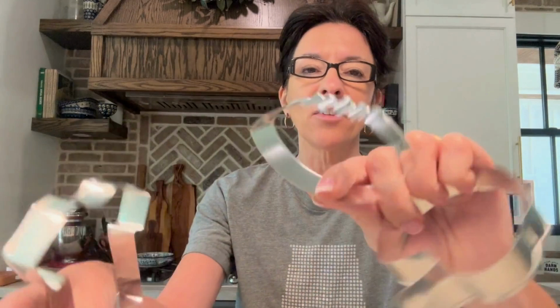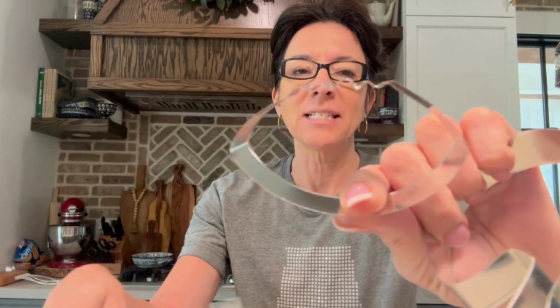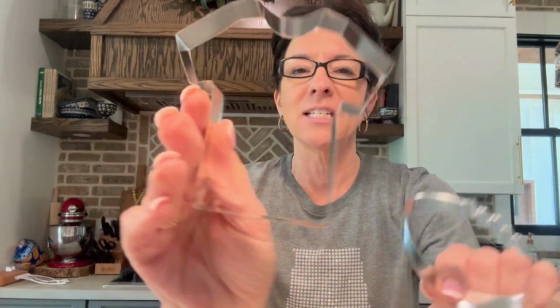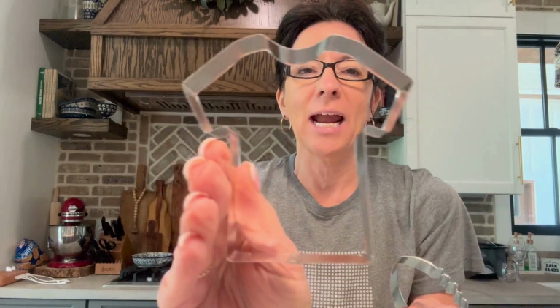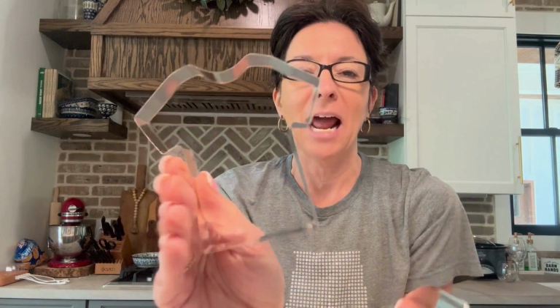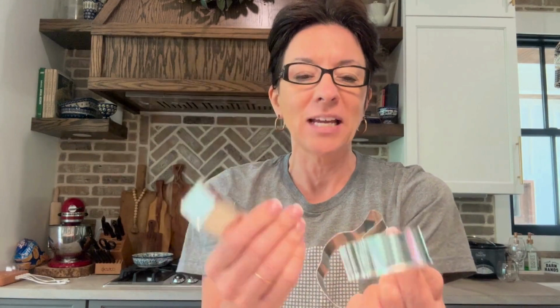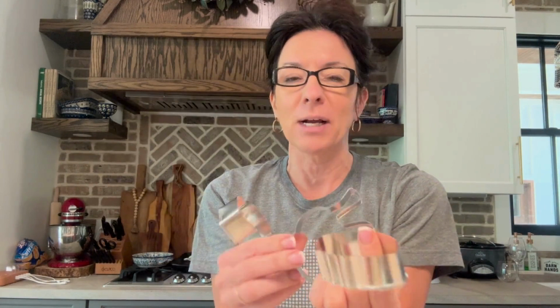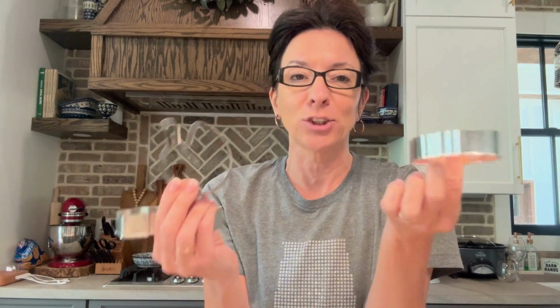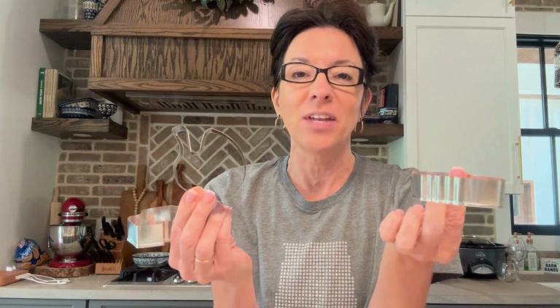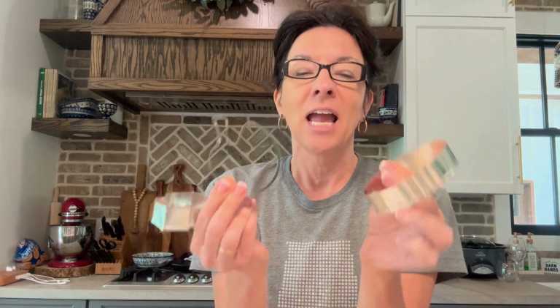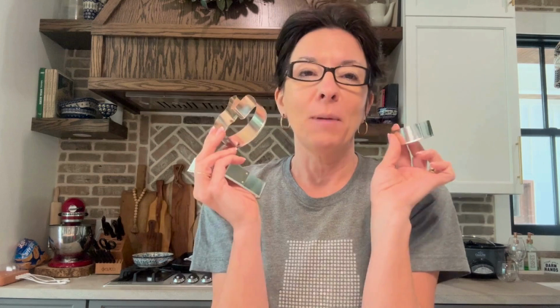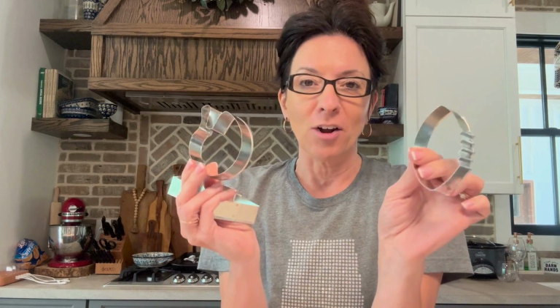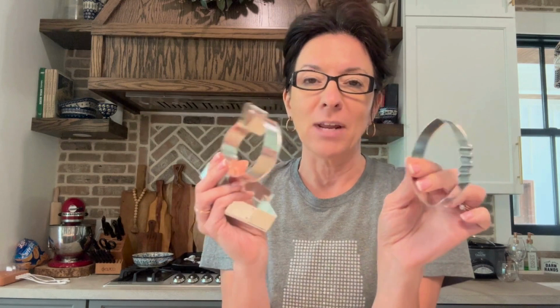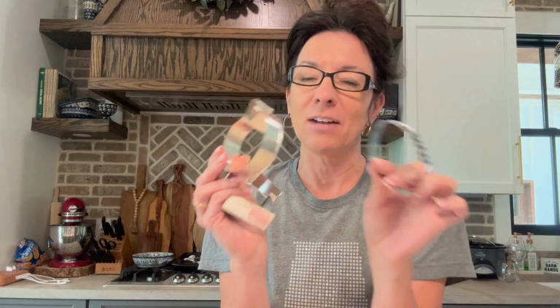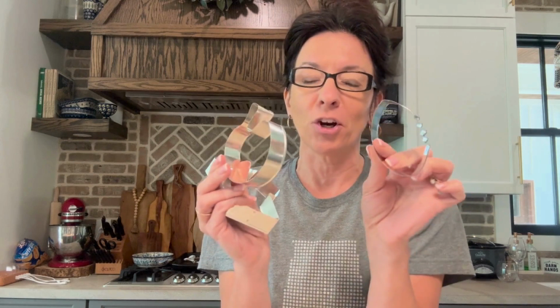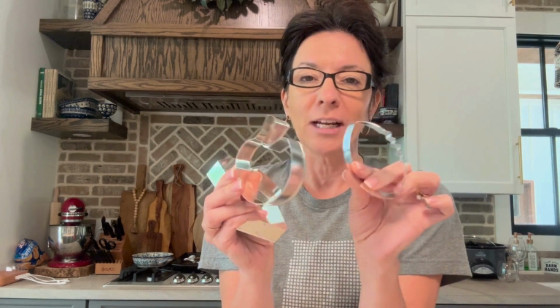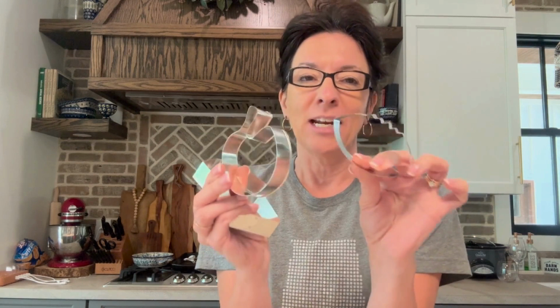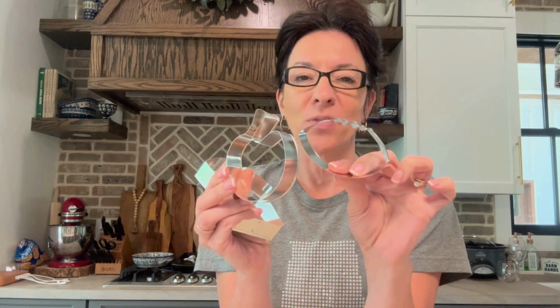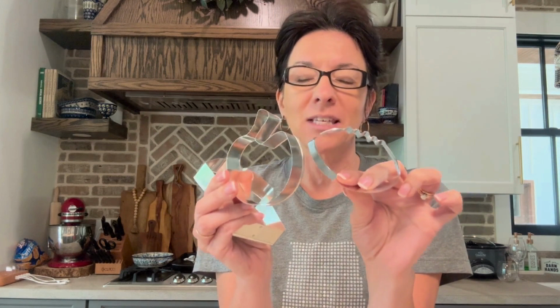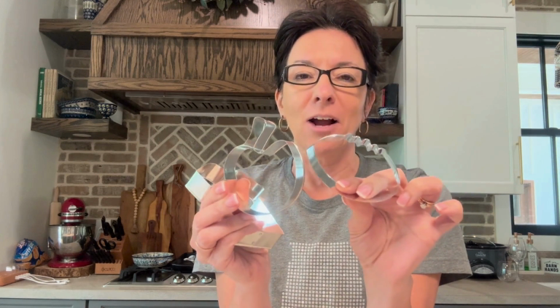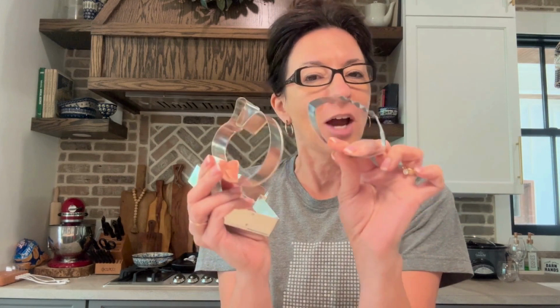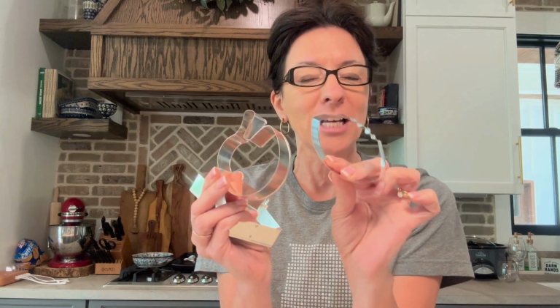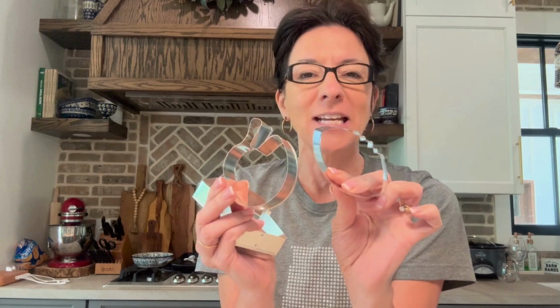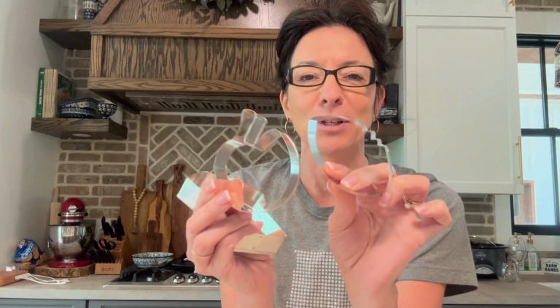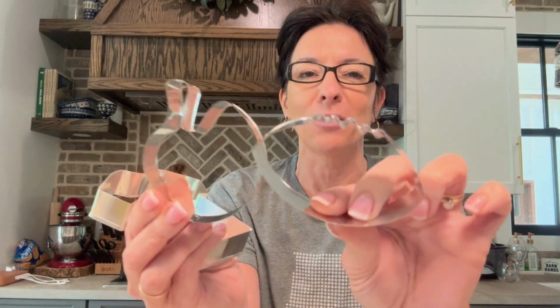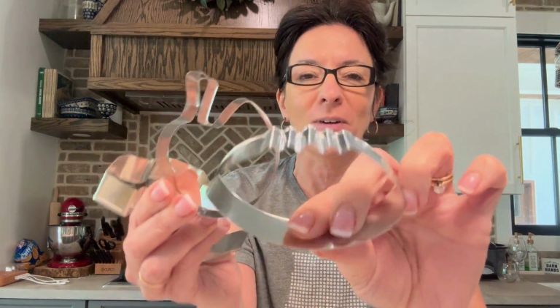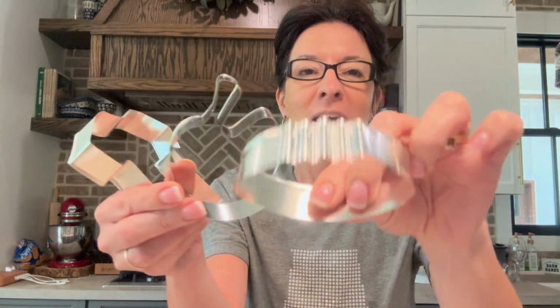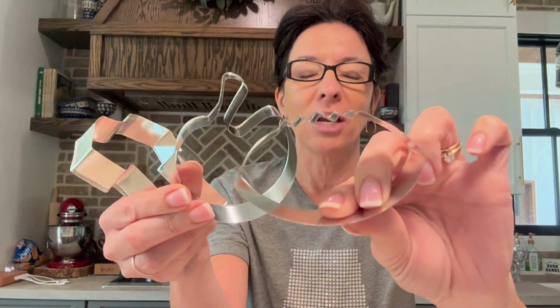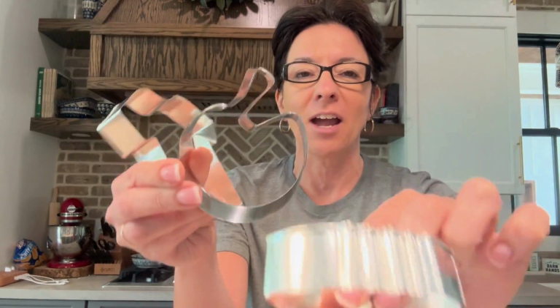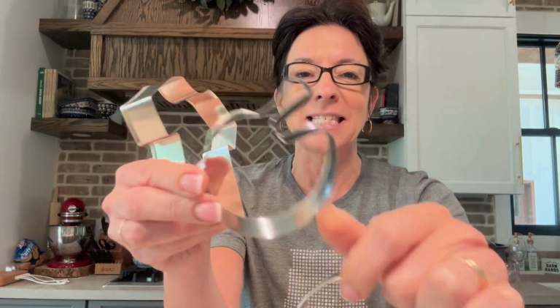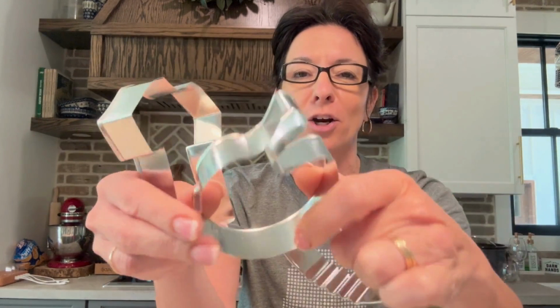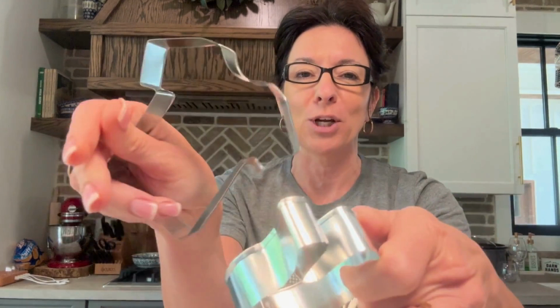The brand sent me these to try out and I'm glad they did because I actually love these. I'm working on a game day kind of charcuterie and I'll show you what that looks like. I'm not doing cookies with these because I'm doing something a little bit different. Let me show you how they cut because they are super cute.